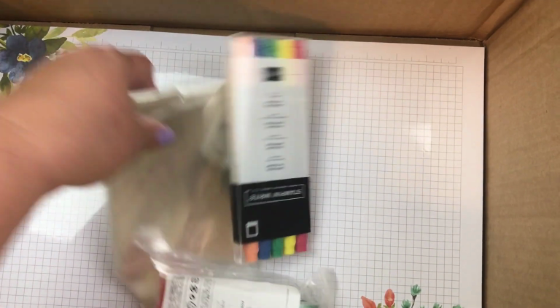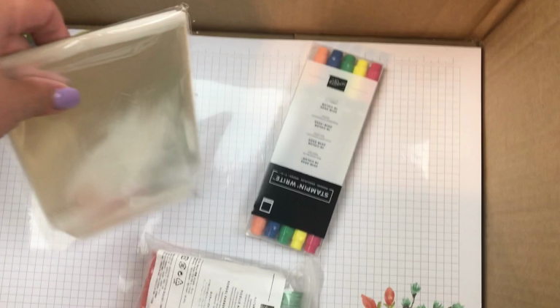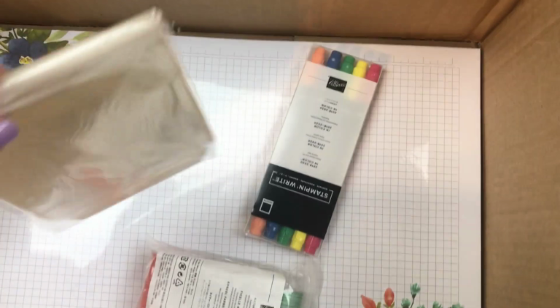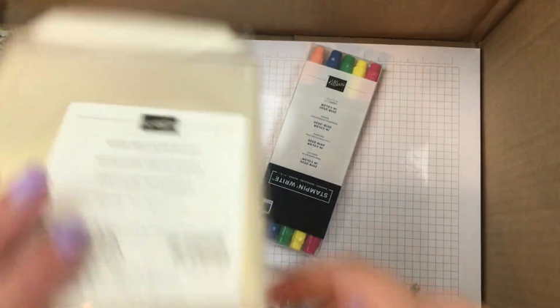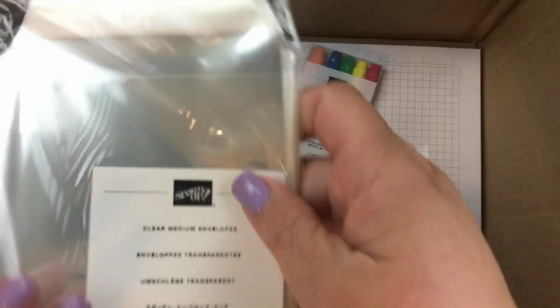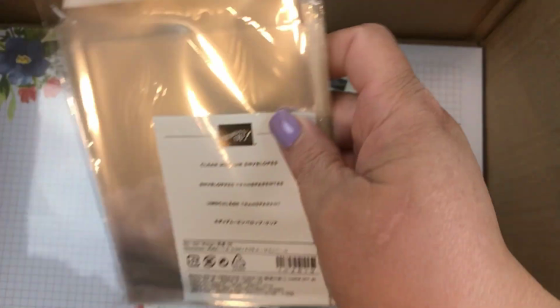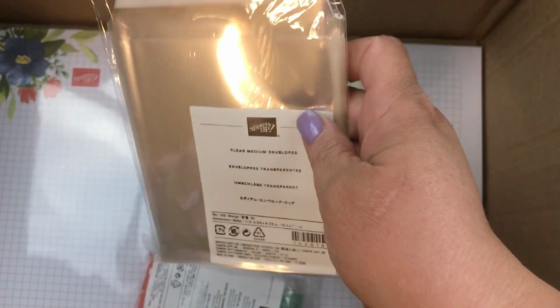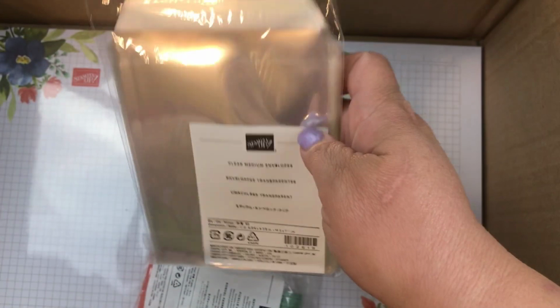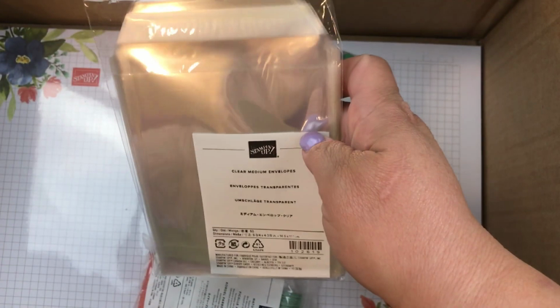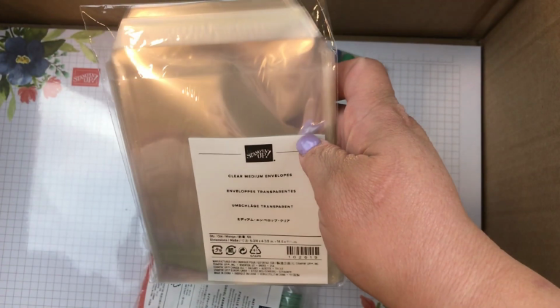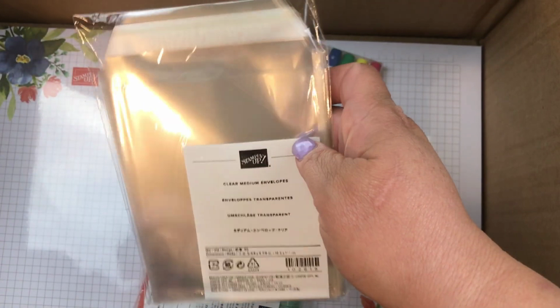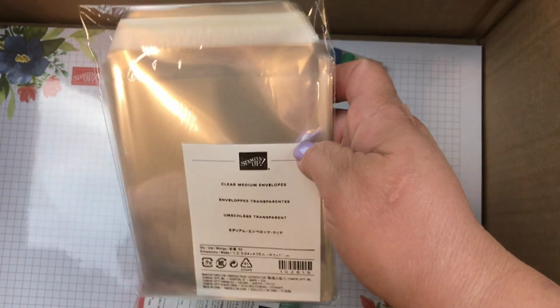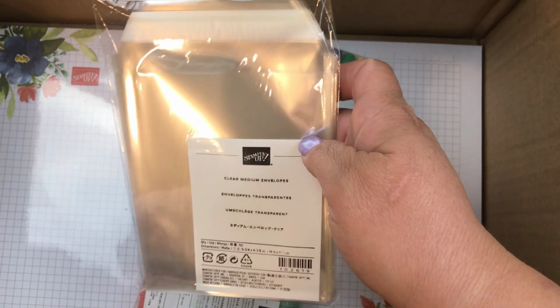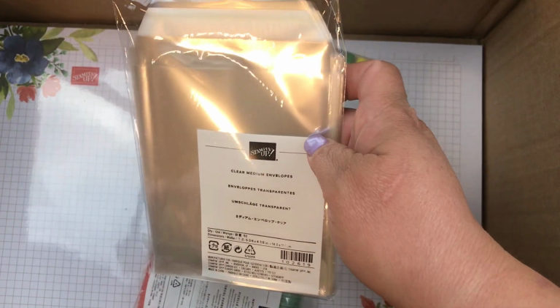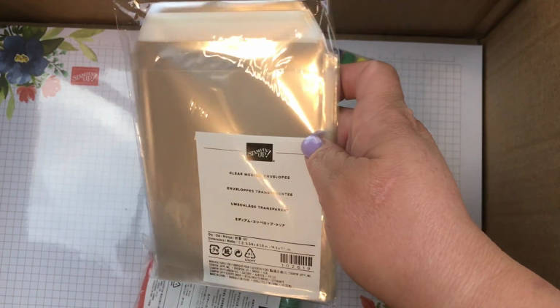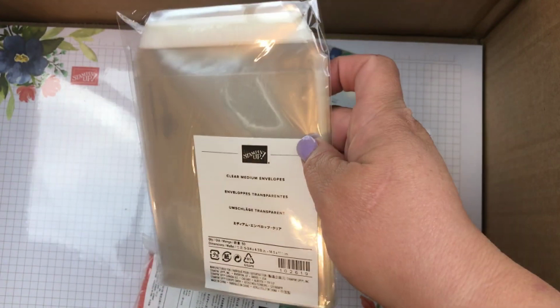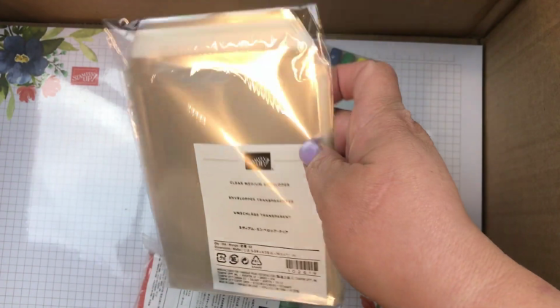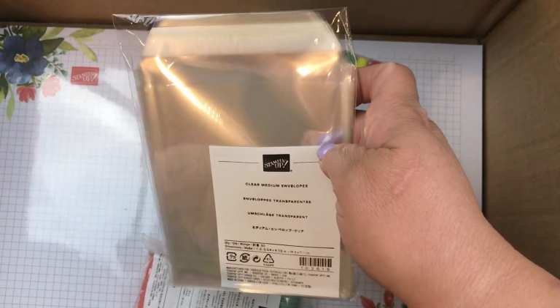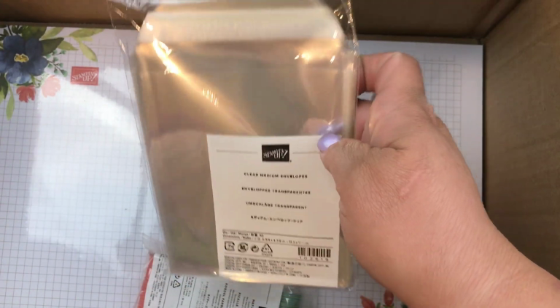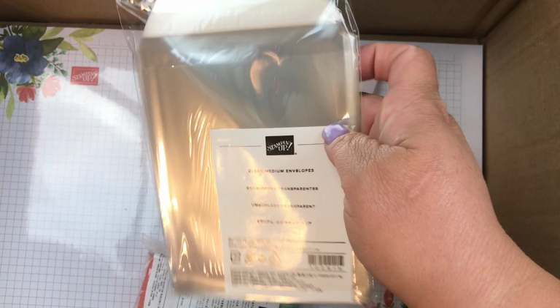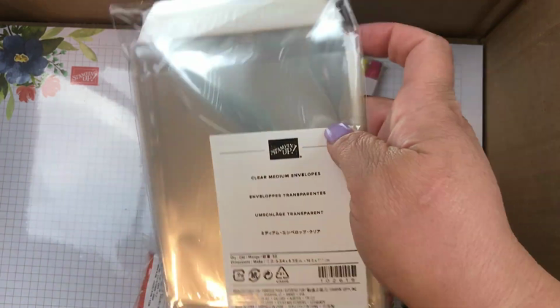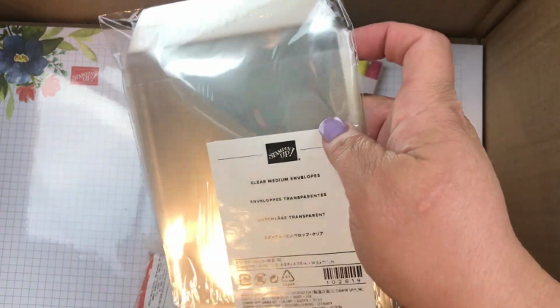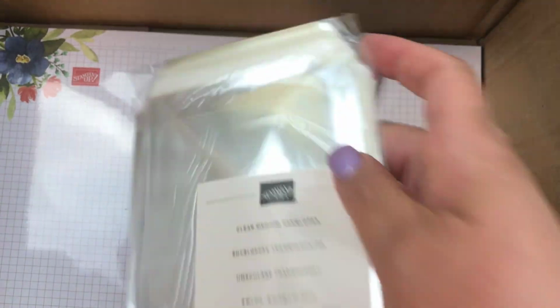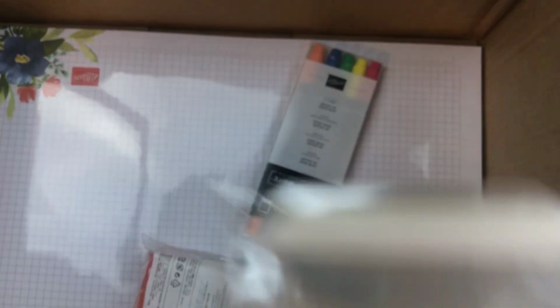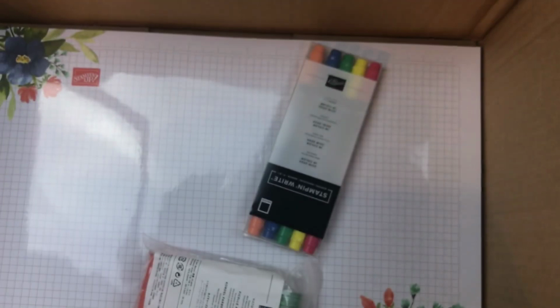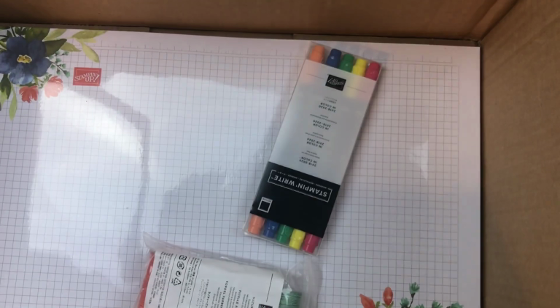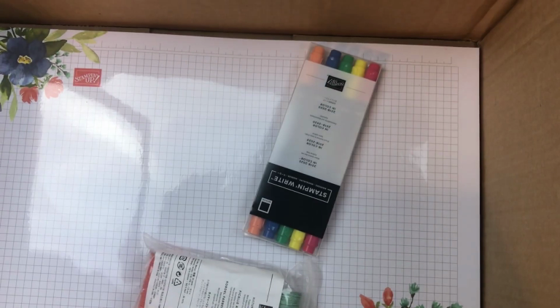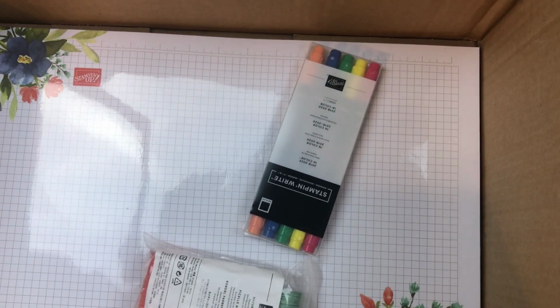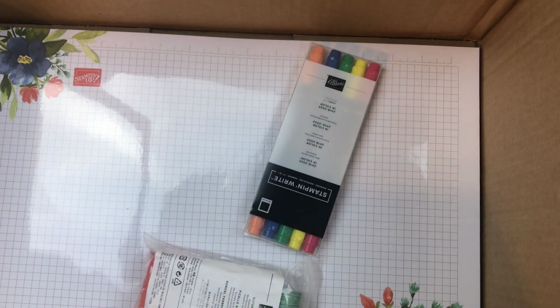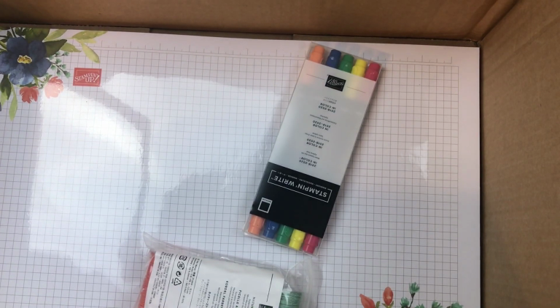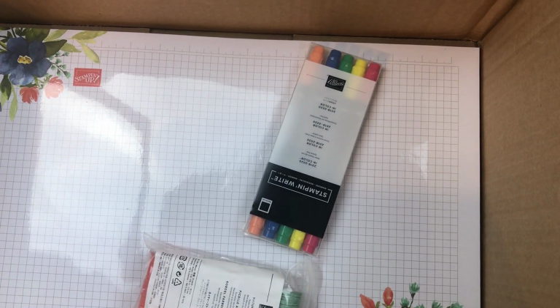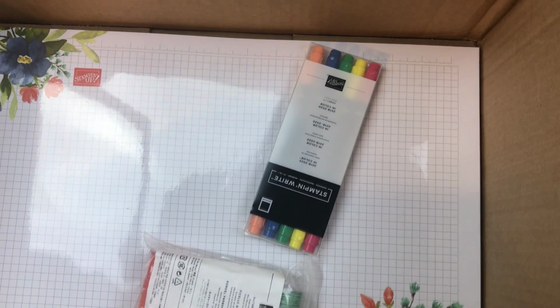I love to put my cards in the clear and medium envelopes. They're fun to mail that way as well, so I always pick those up.